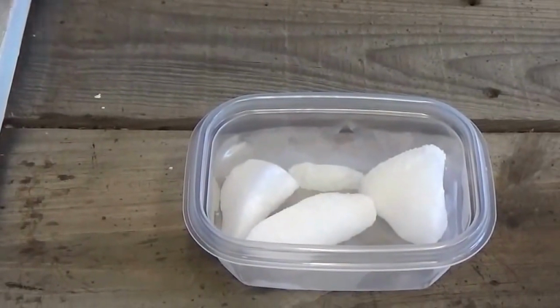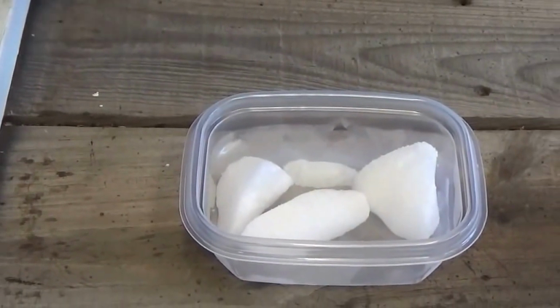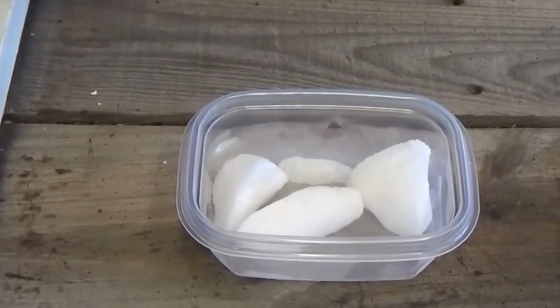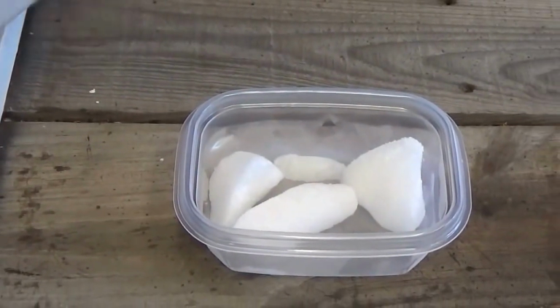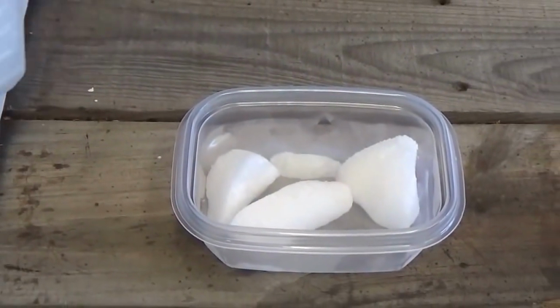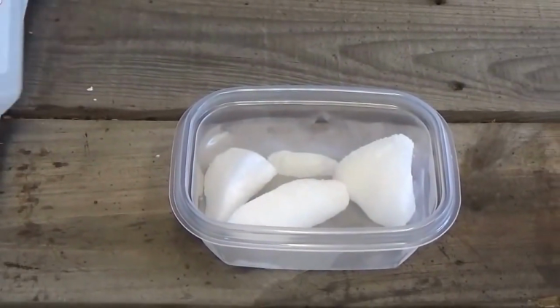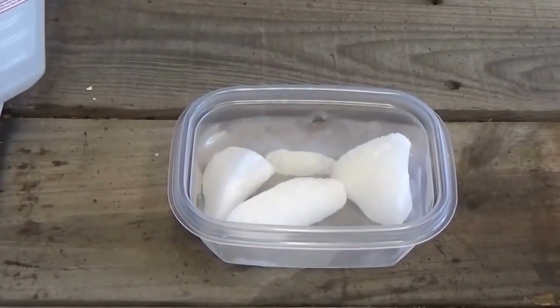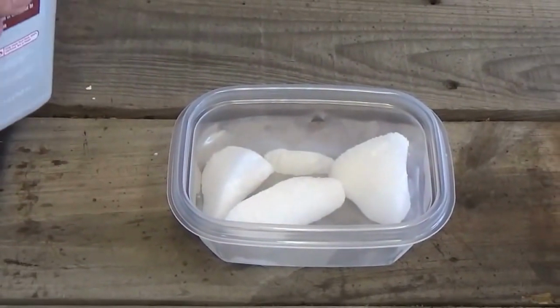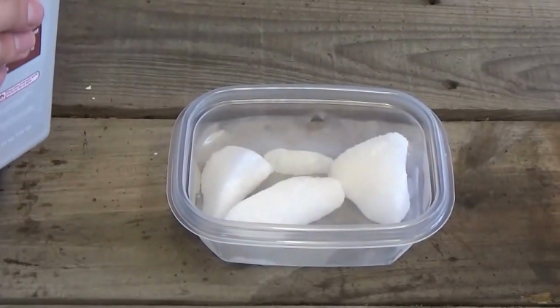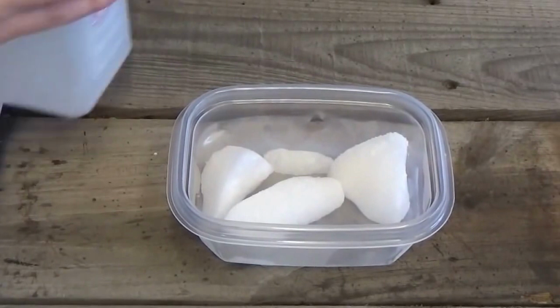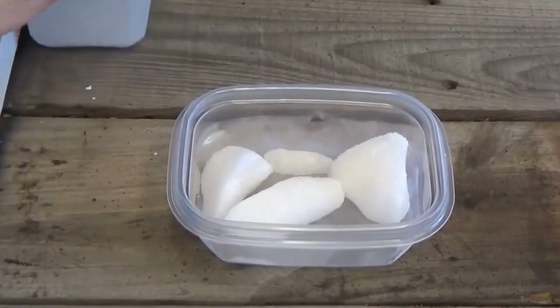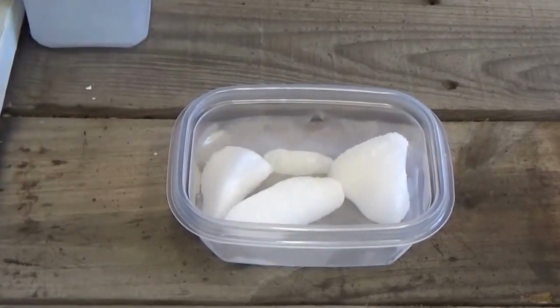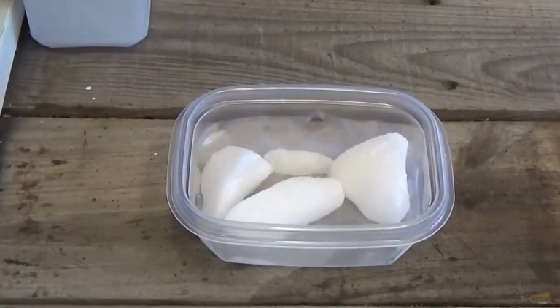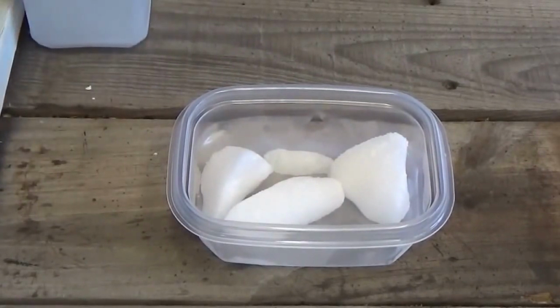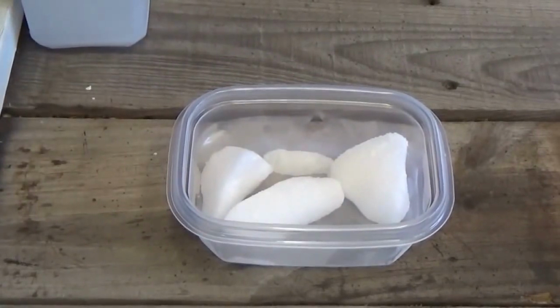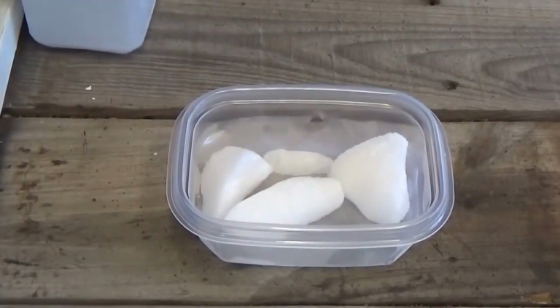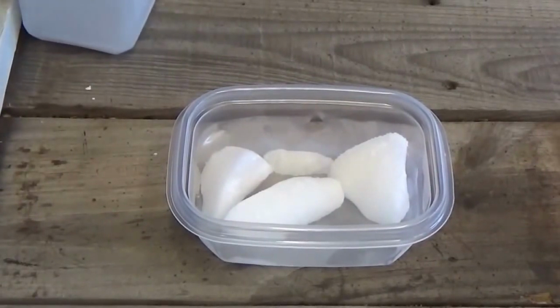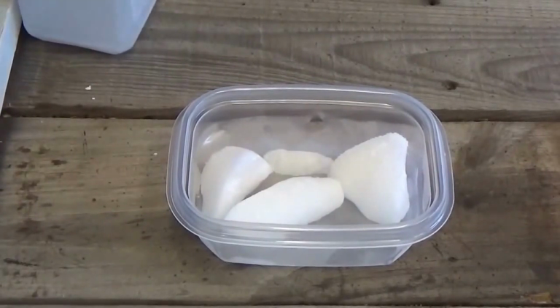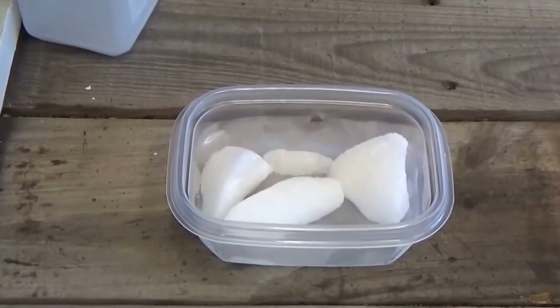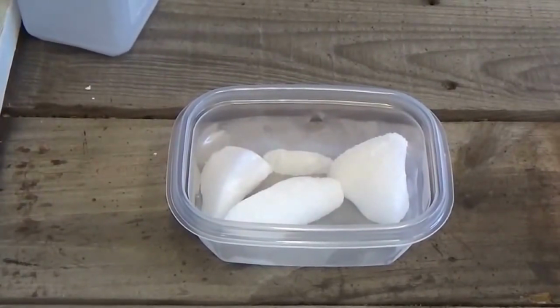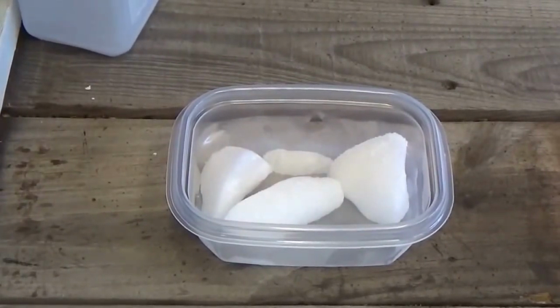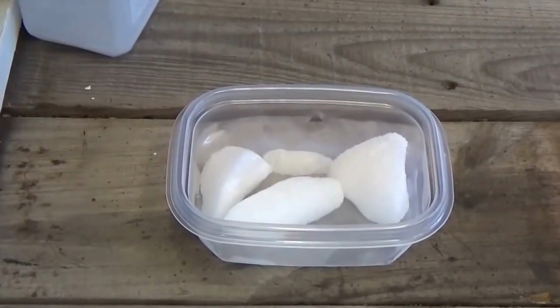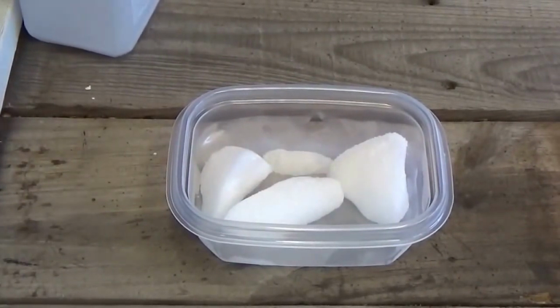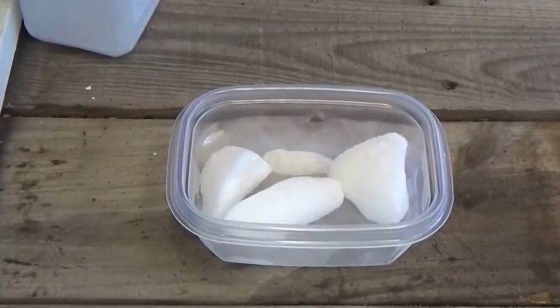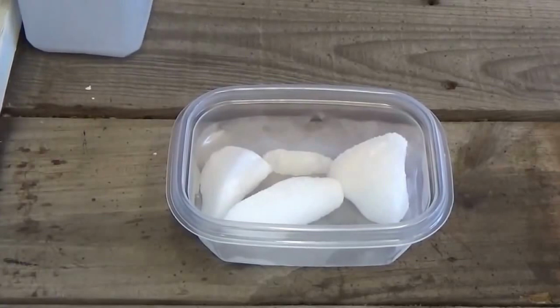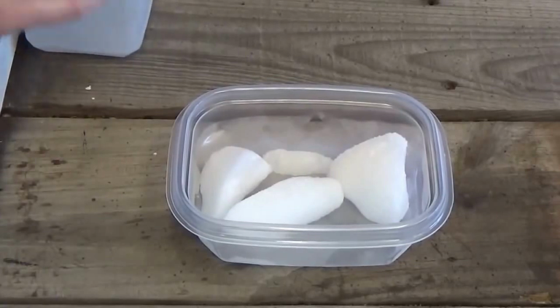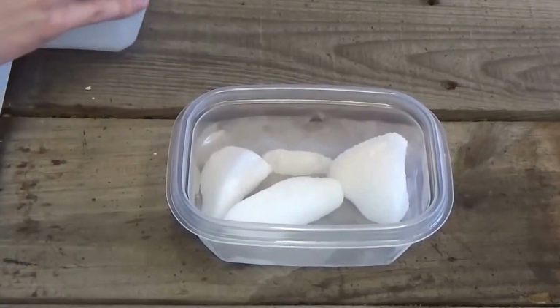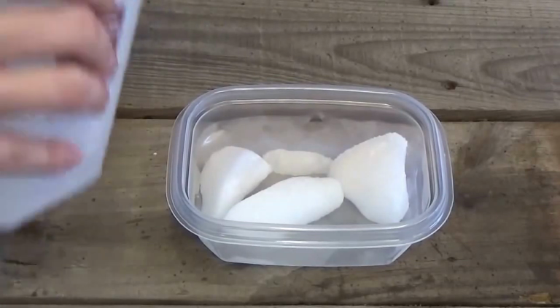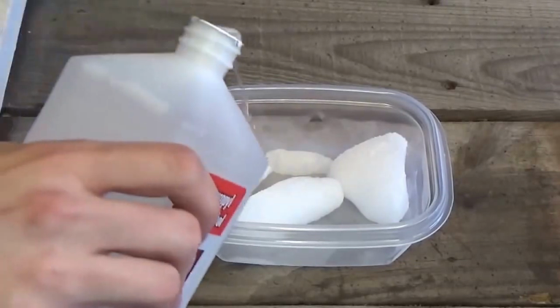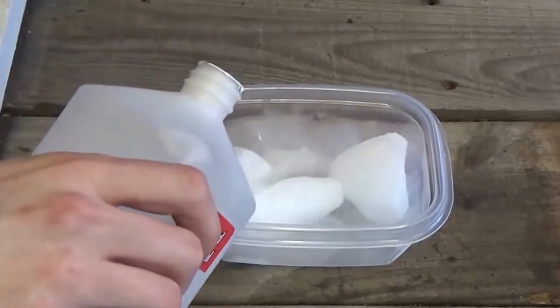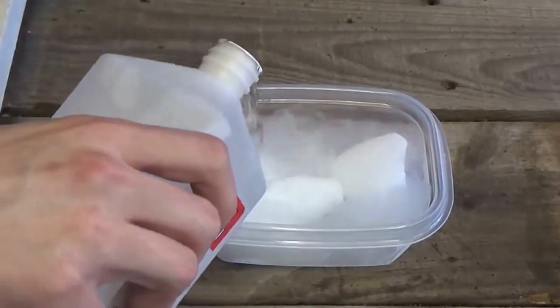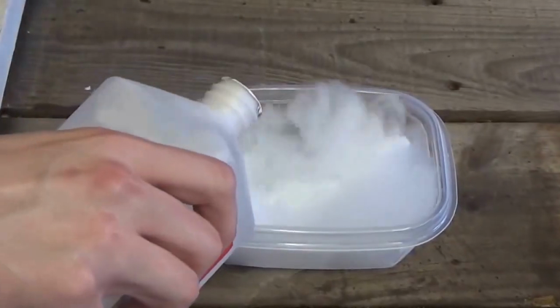So here we have the dry ice in a little tub, and we're going to open up this rubbing alcohol and we're going to pour it in there and see what happens. Wow, look at that!